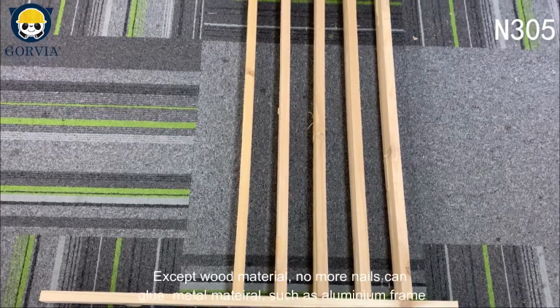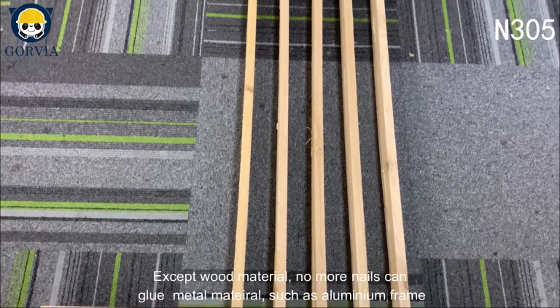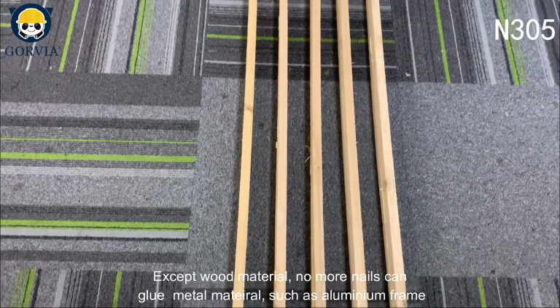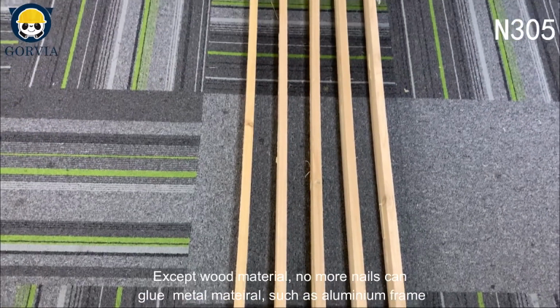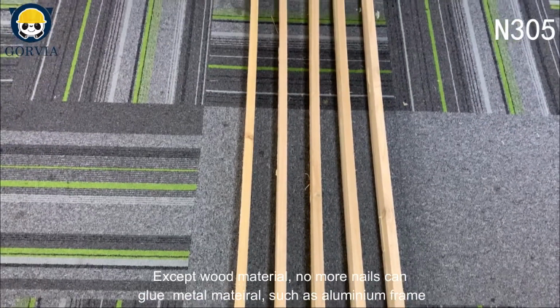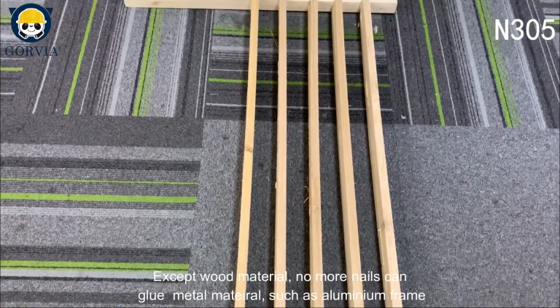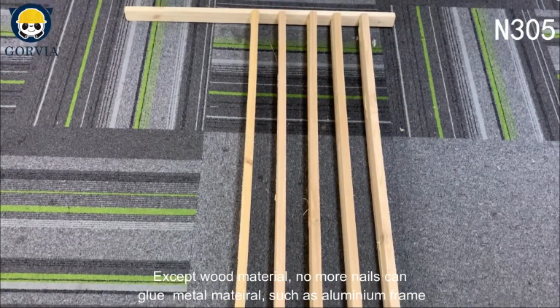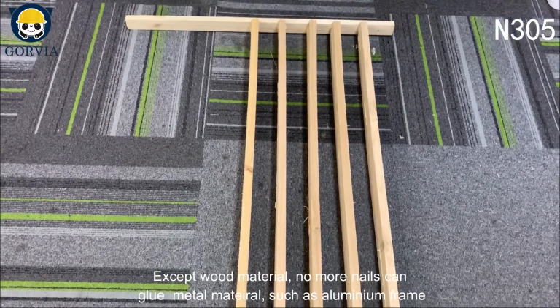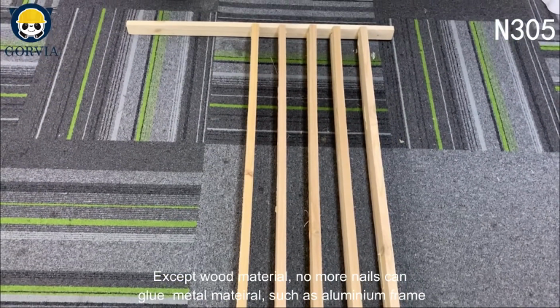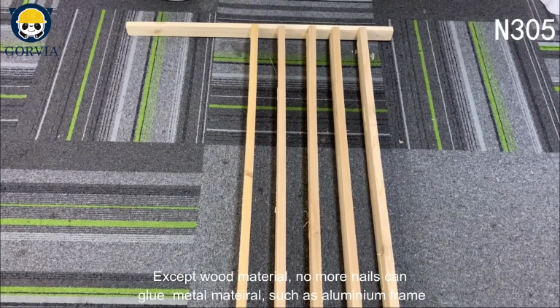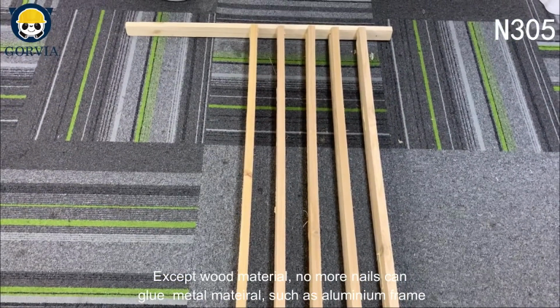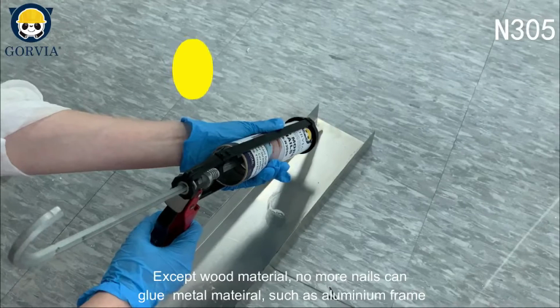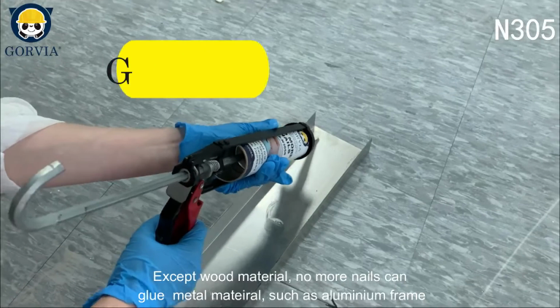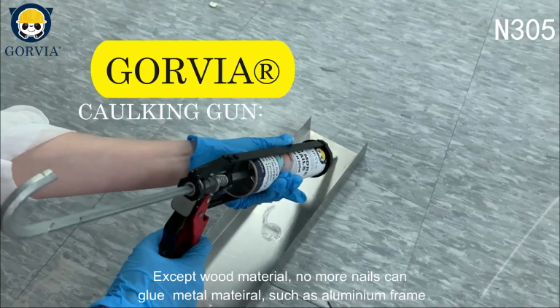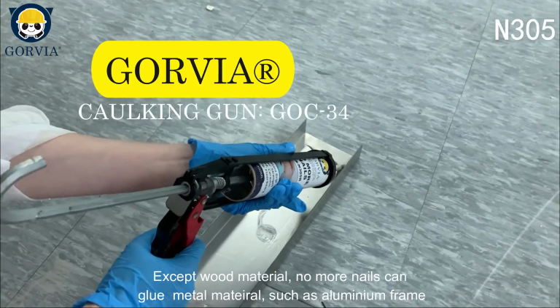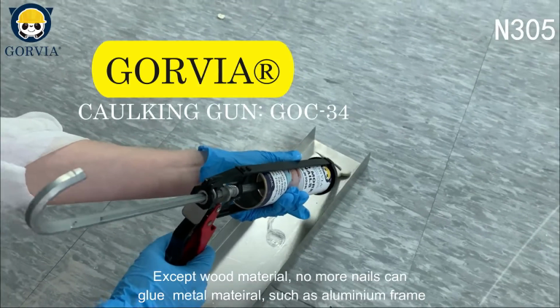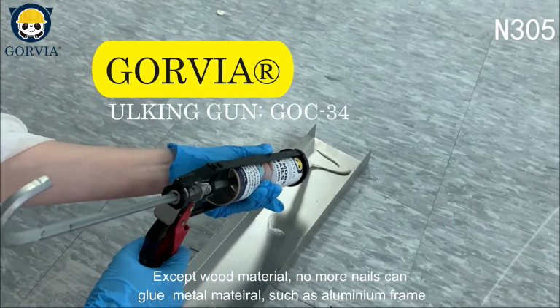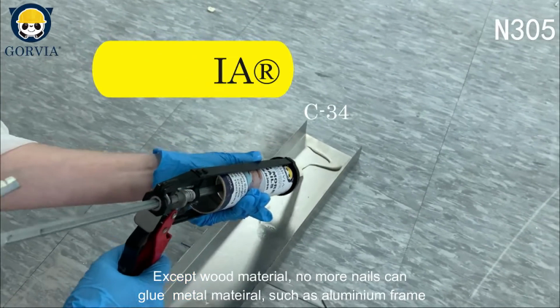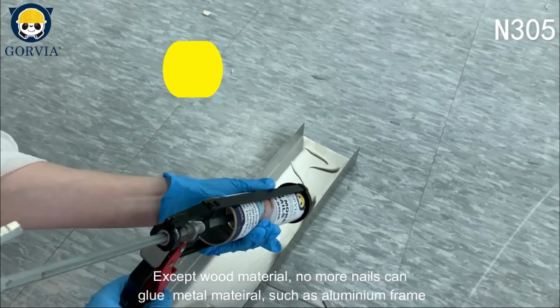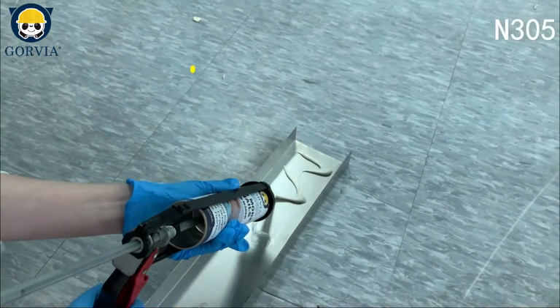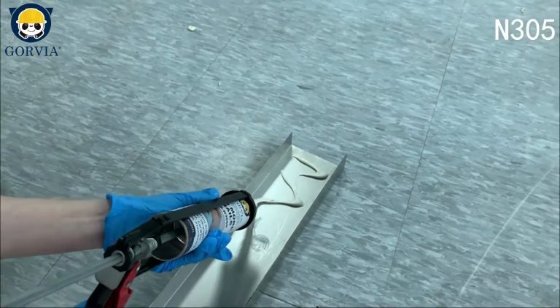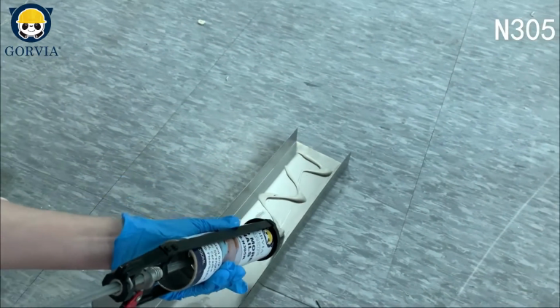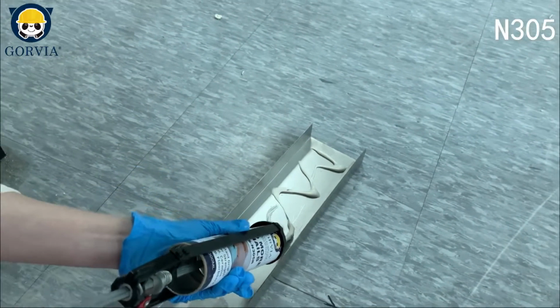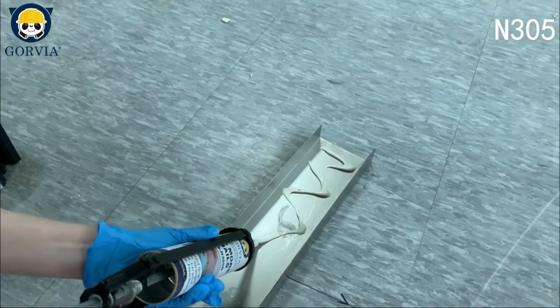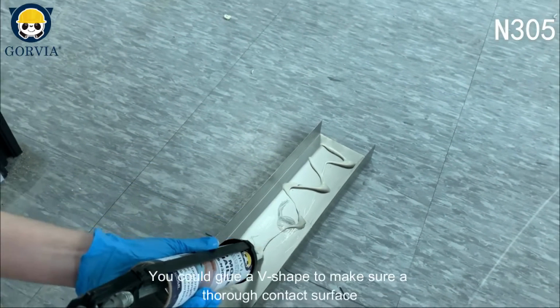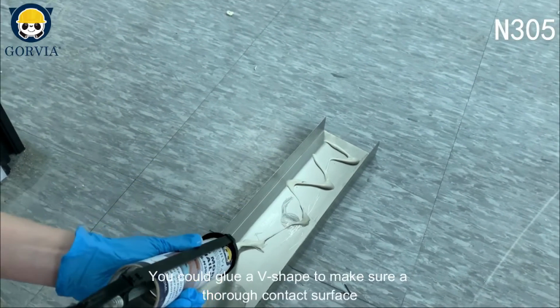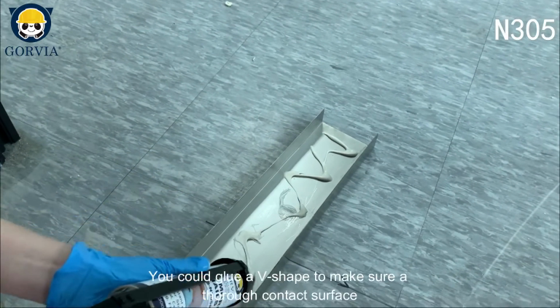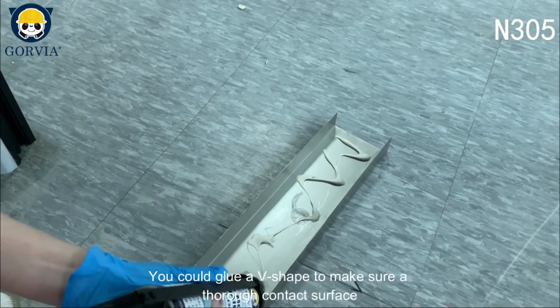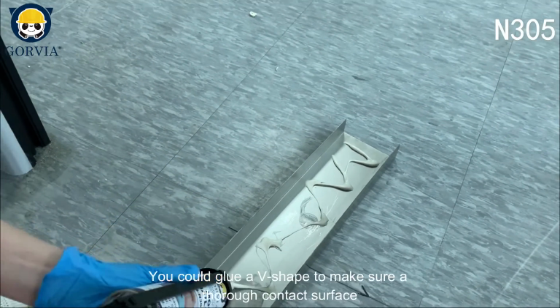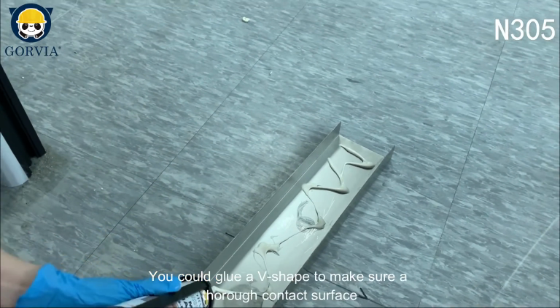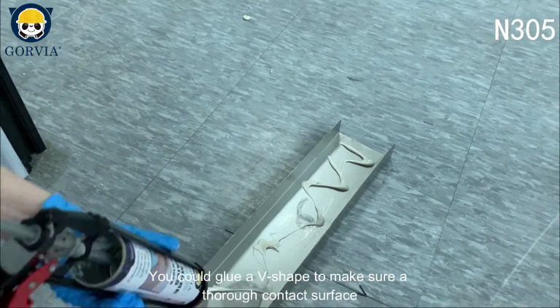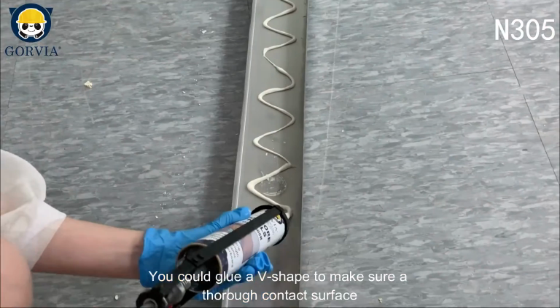Except for wood material, No More Nails can also glue metal materials, such as an aluminum frame. You could apply the glue in a V-shape to make sure of a thorough contact surface.